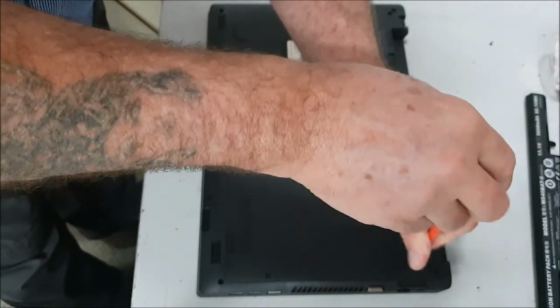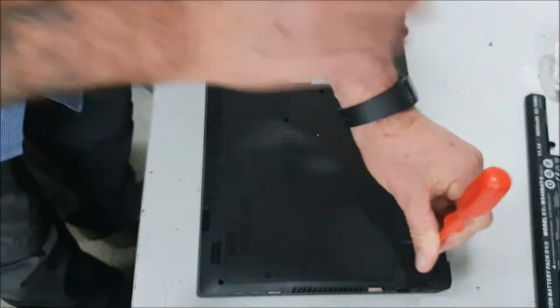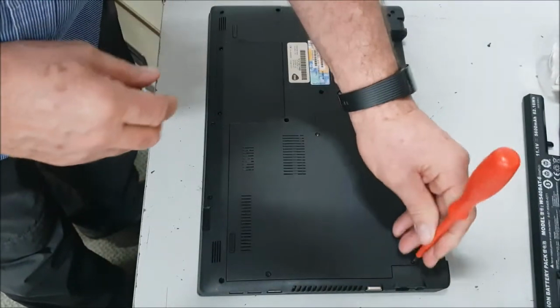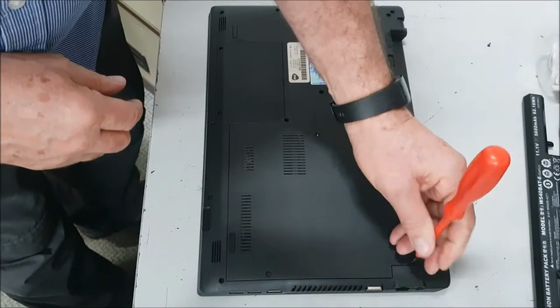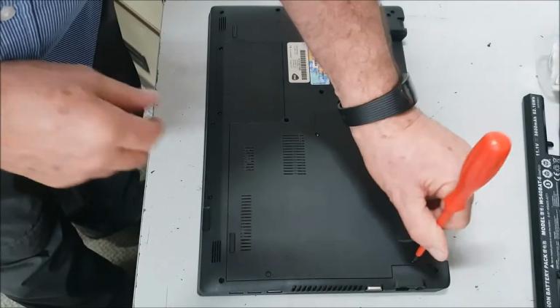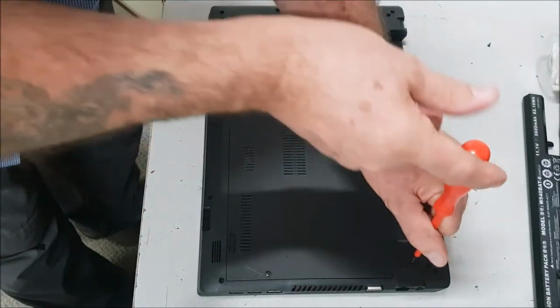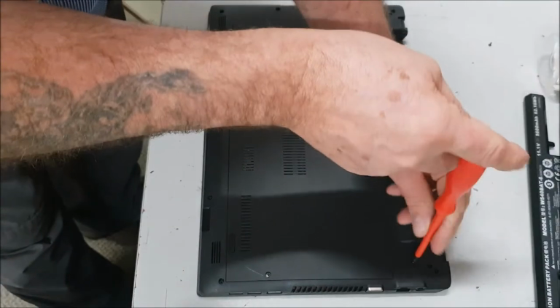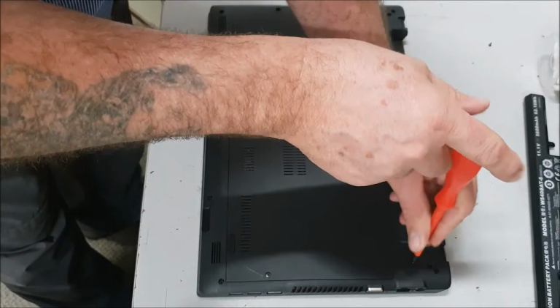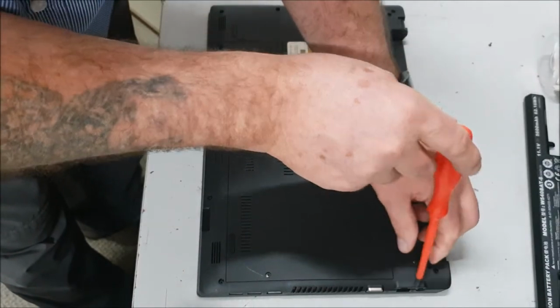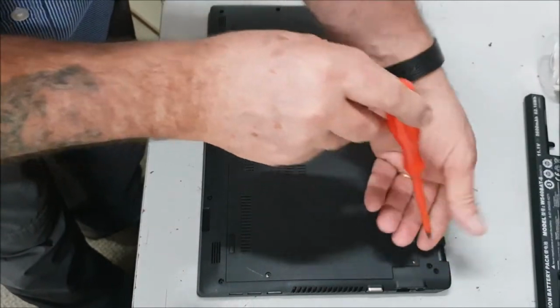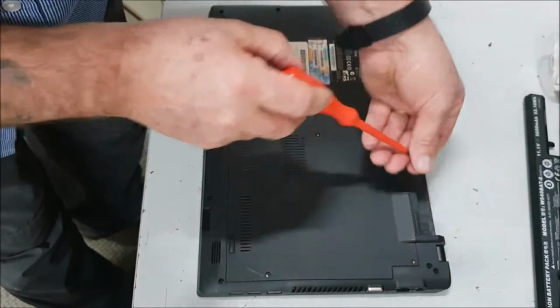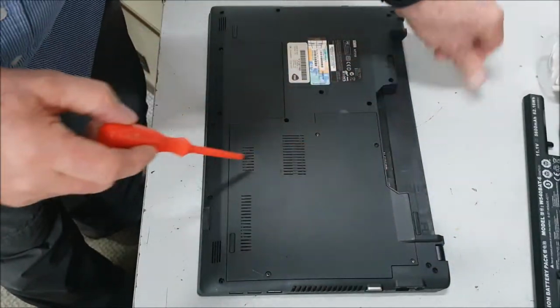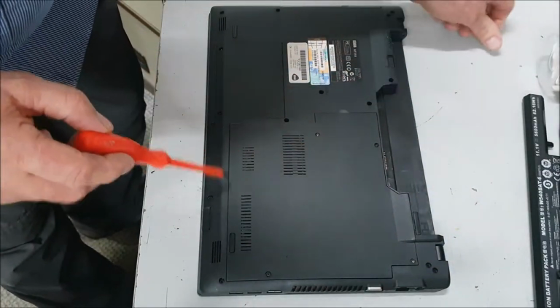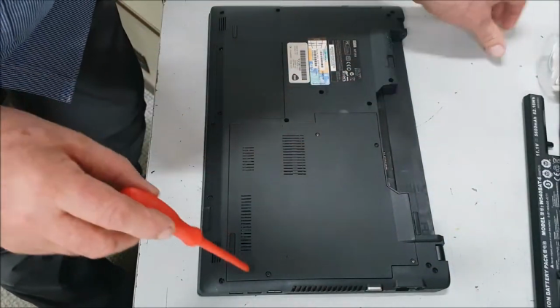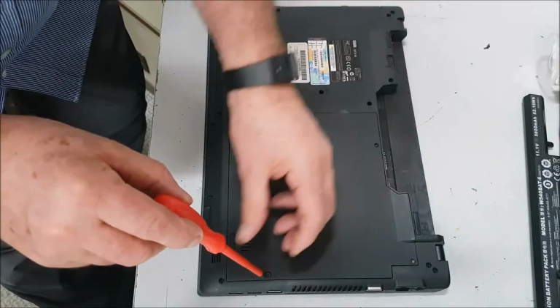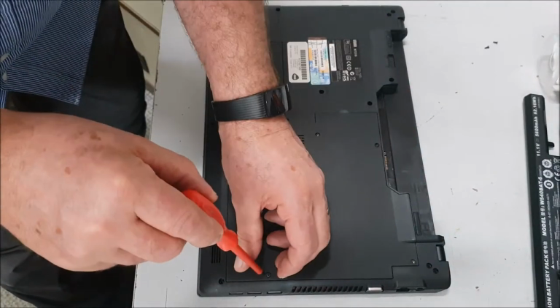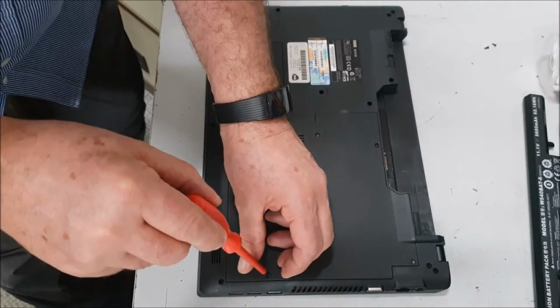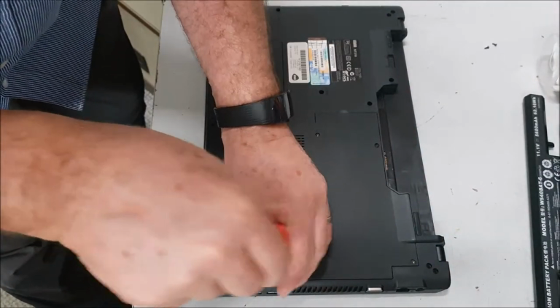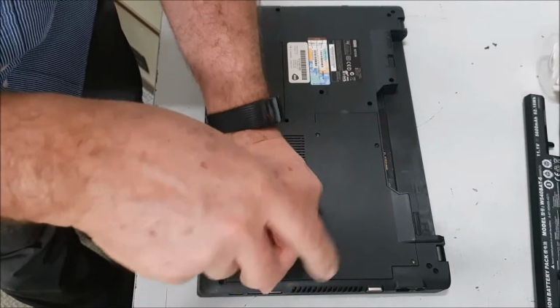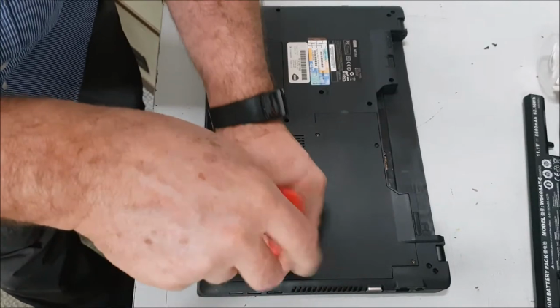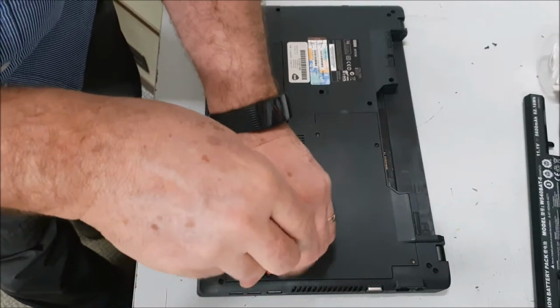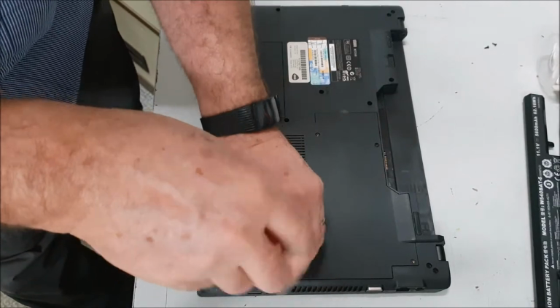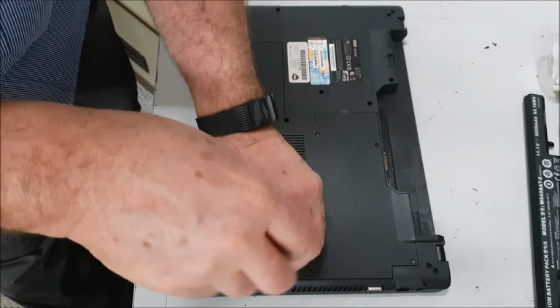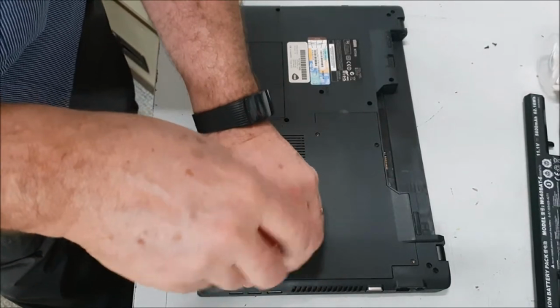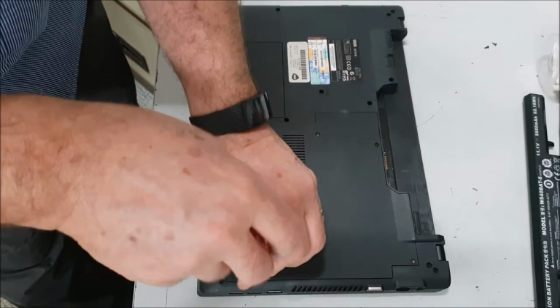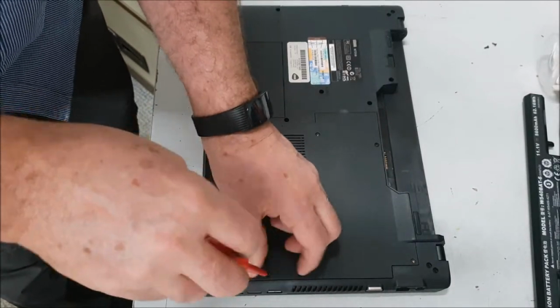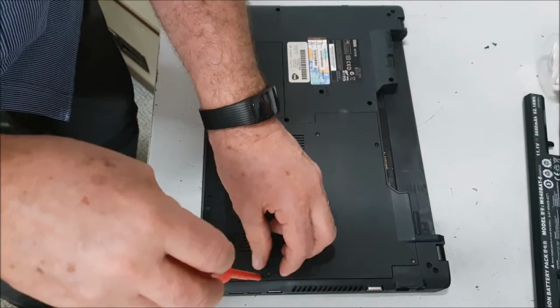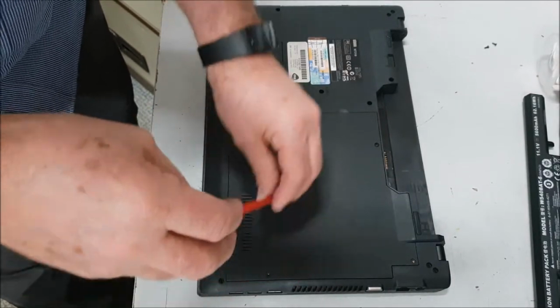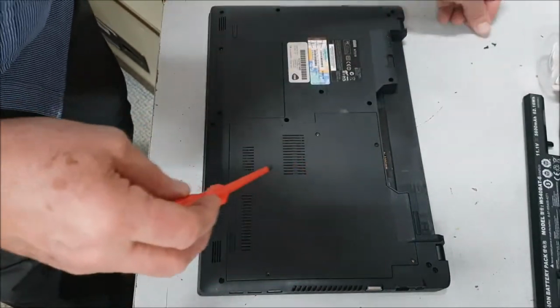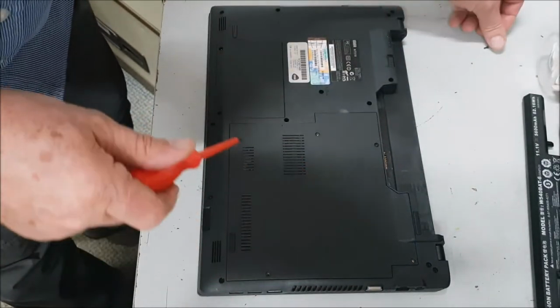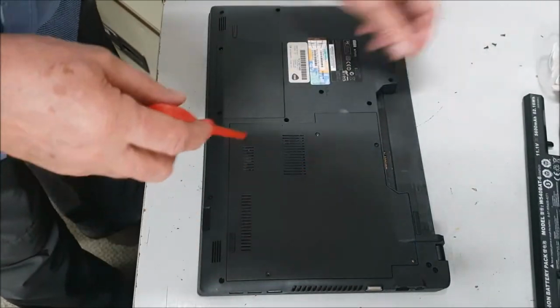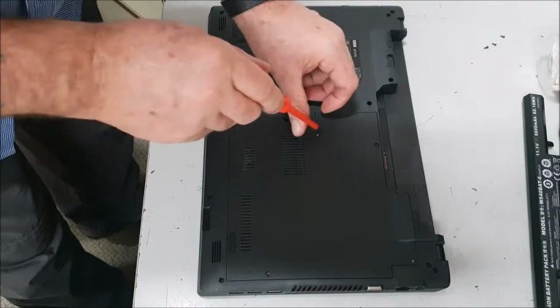I've tried everything to fix it and it is definitely a goner. So I'm going to take the hard drive out and test that, see if it's any good. I'll keep the memory as well if that's any good.